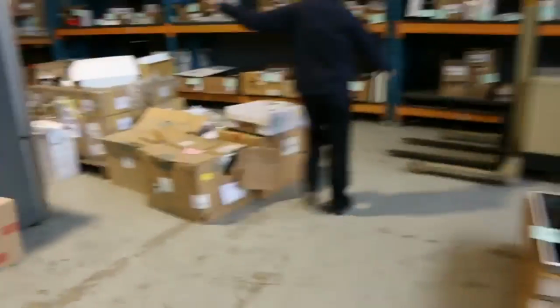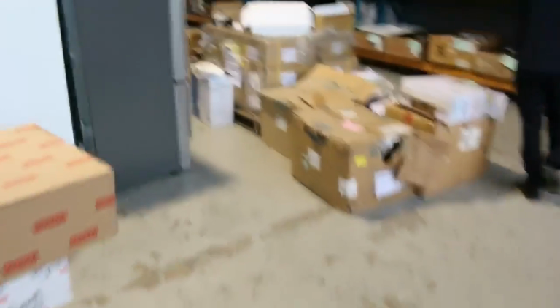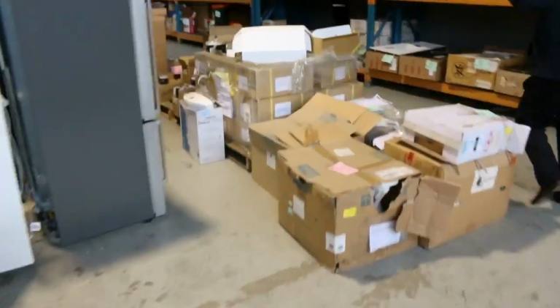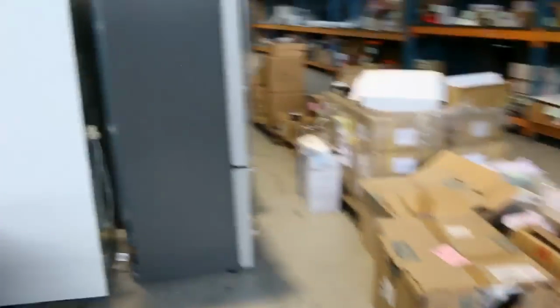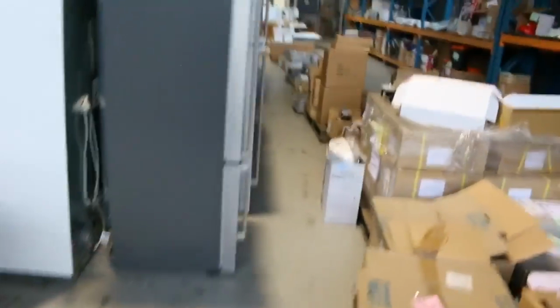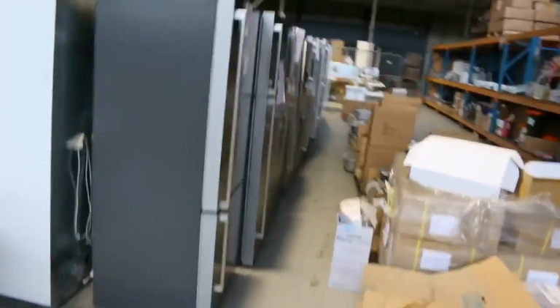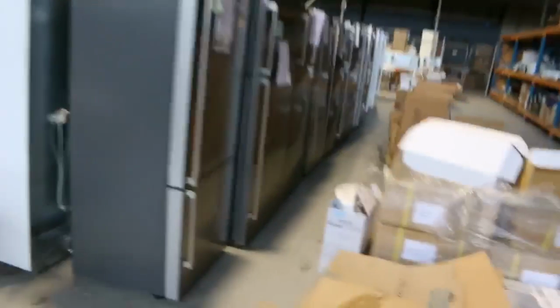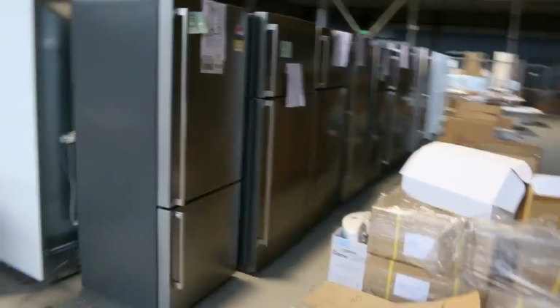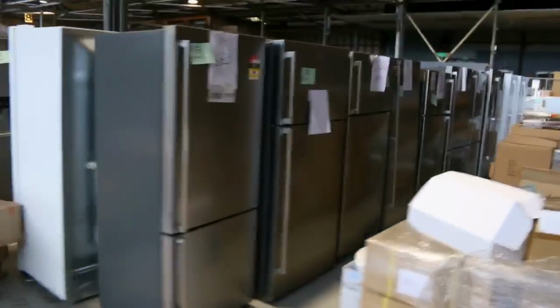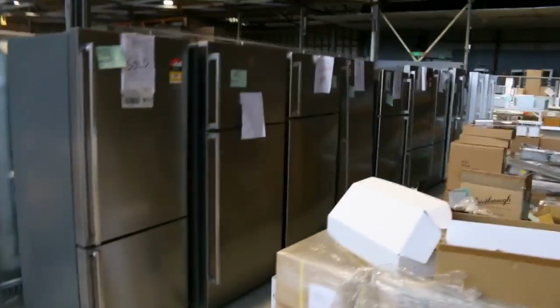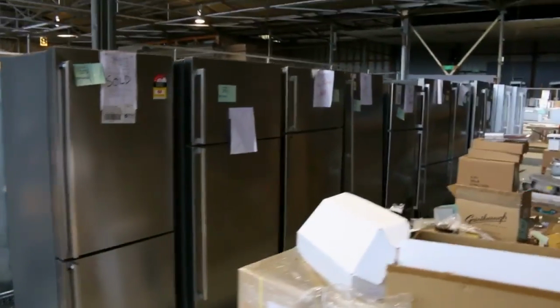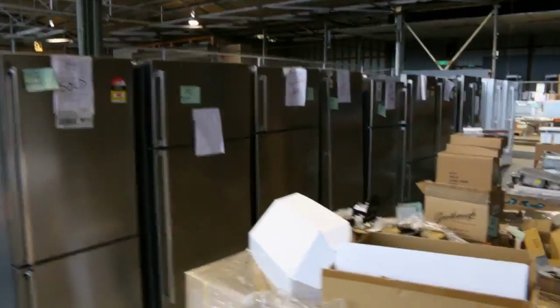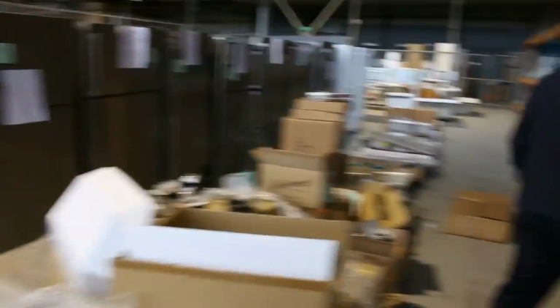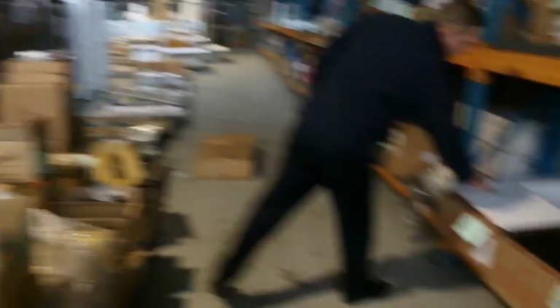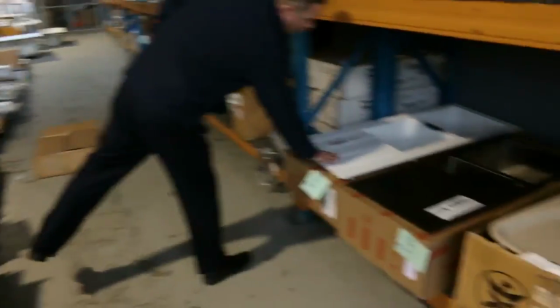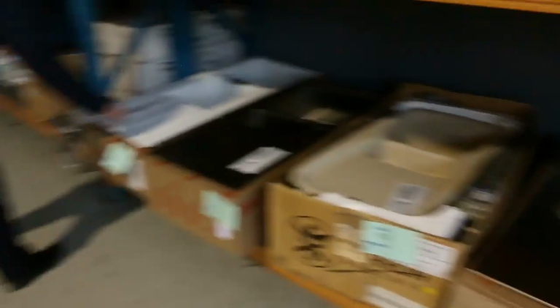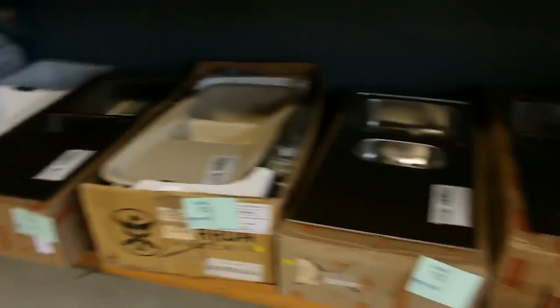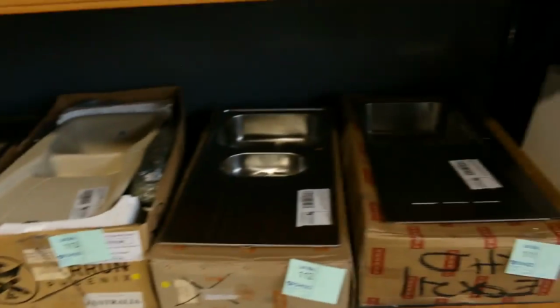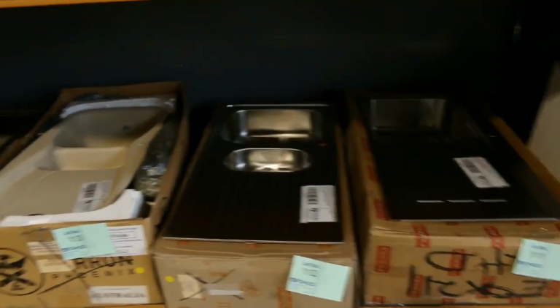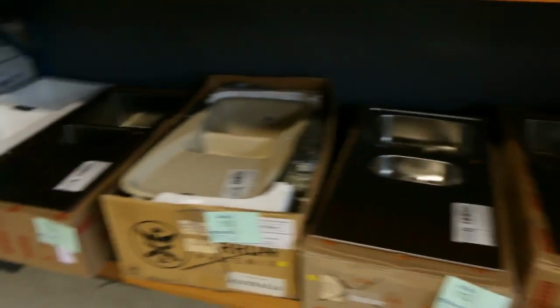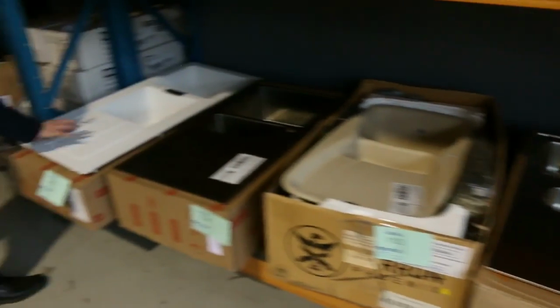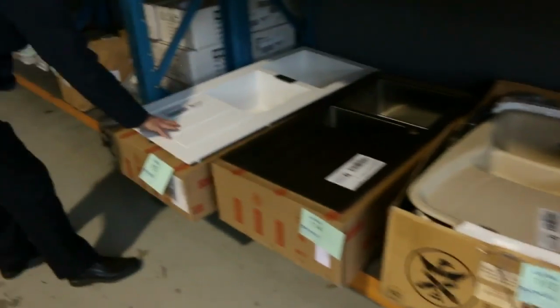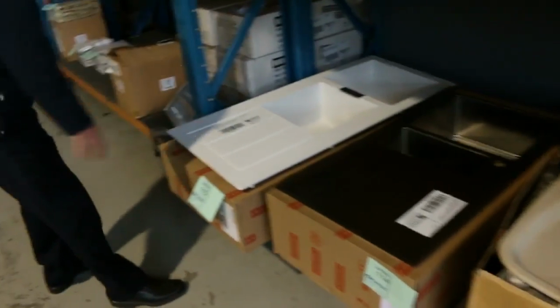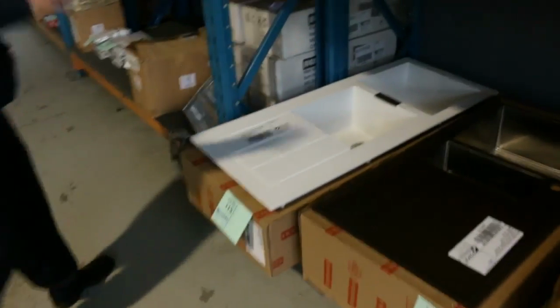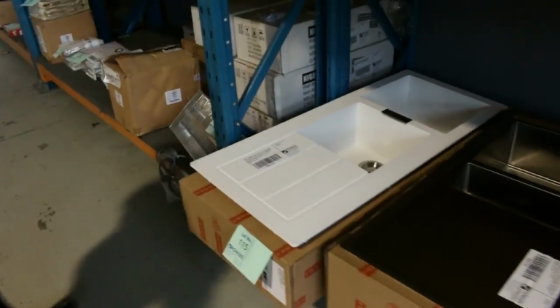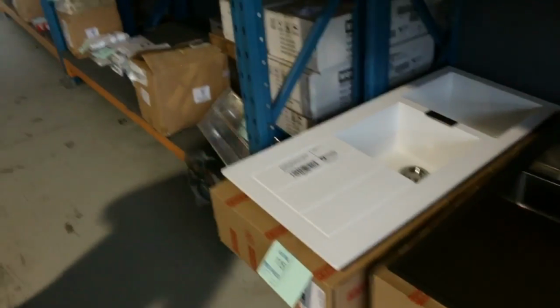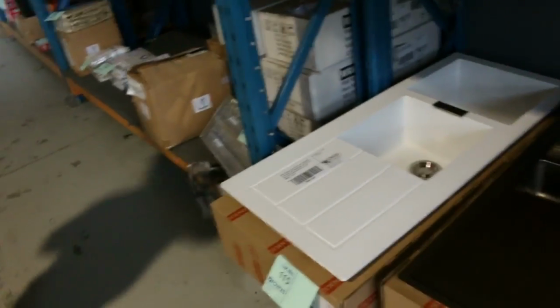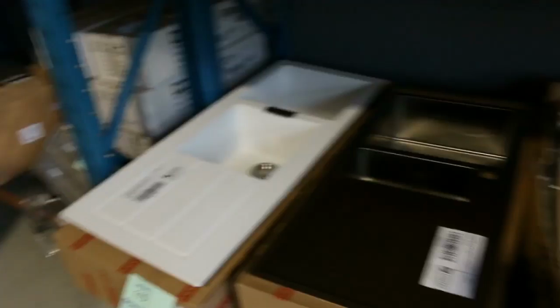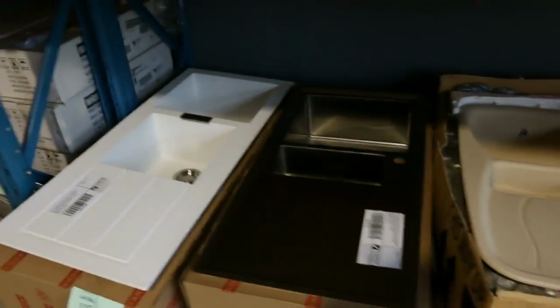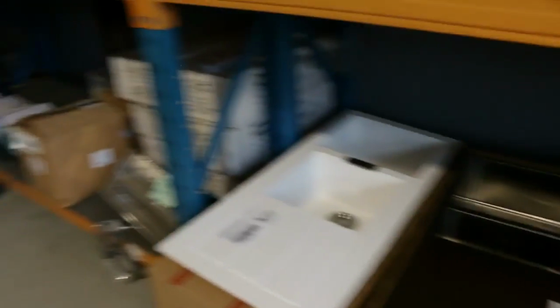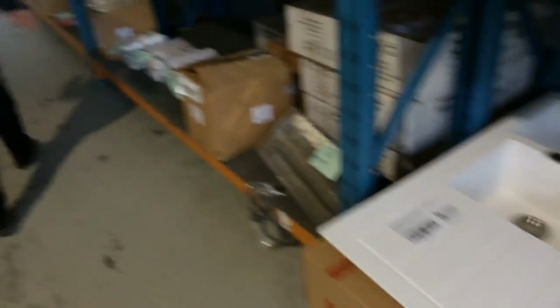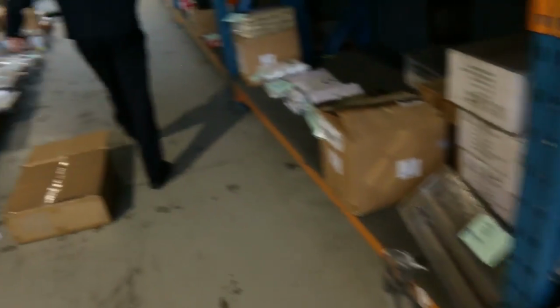Stacks of fridges — Simpson, Kelvinator, Westinghouse, and a couple of Hisense as well. There's also a big delivery of Frankie sinks: the beautiful white one there, as well as a lot of stainless steel, and possibly the odd black one too.